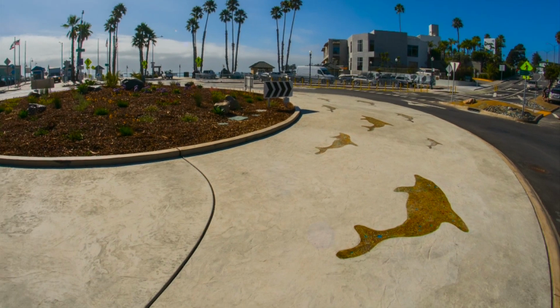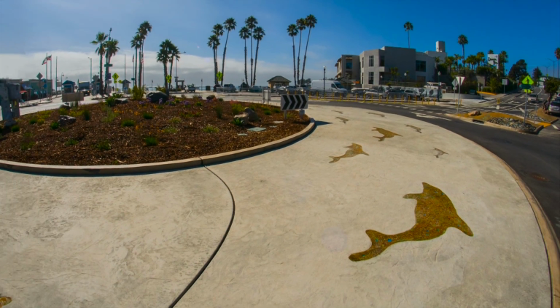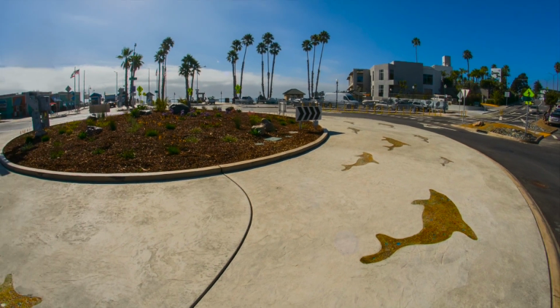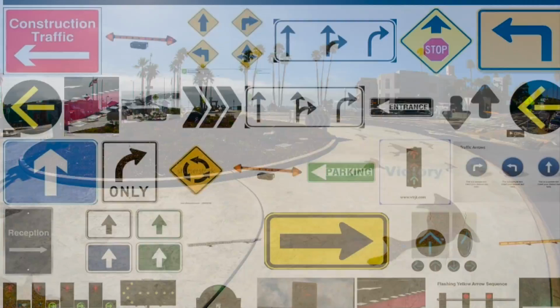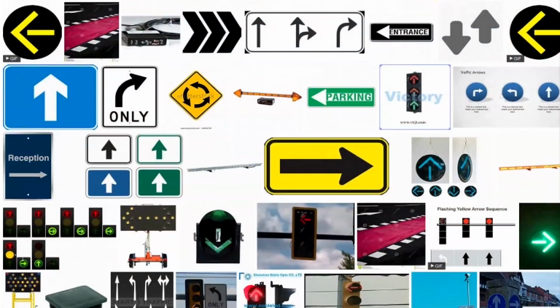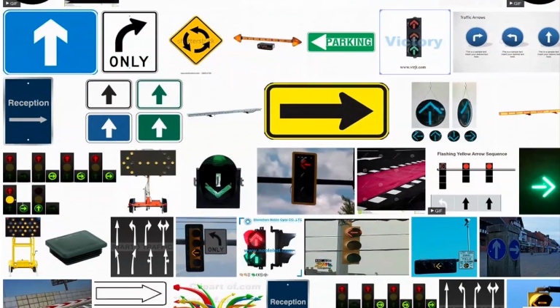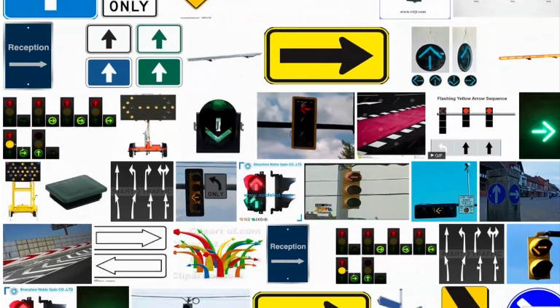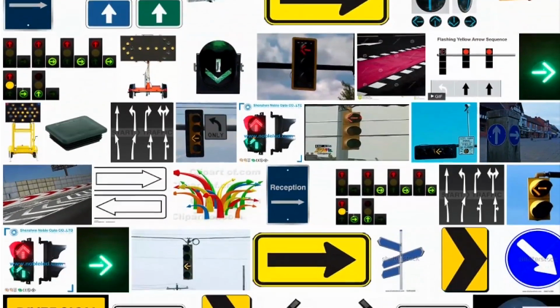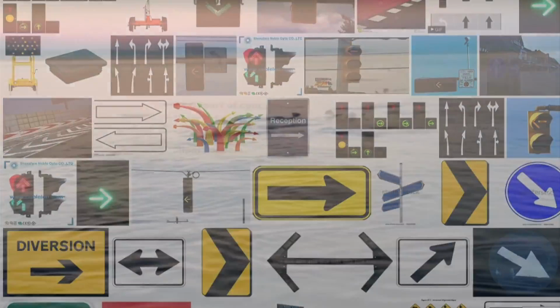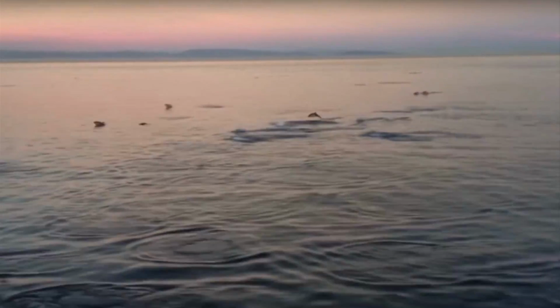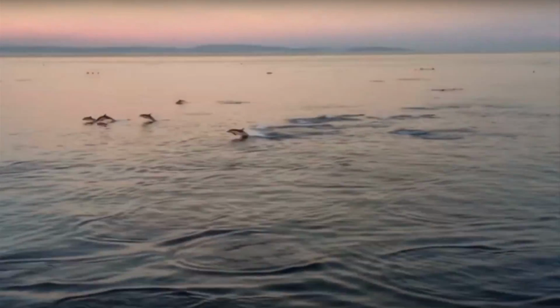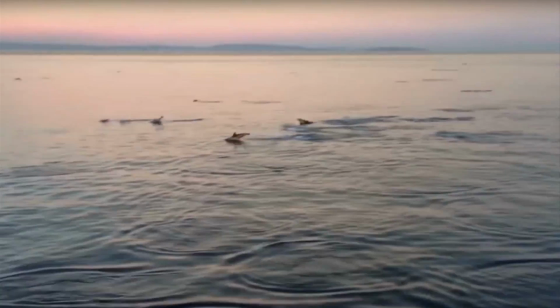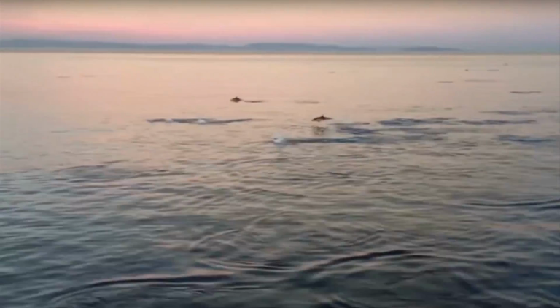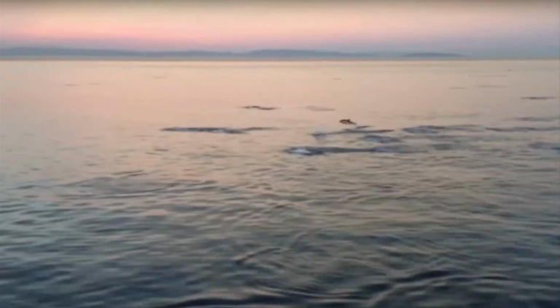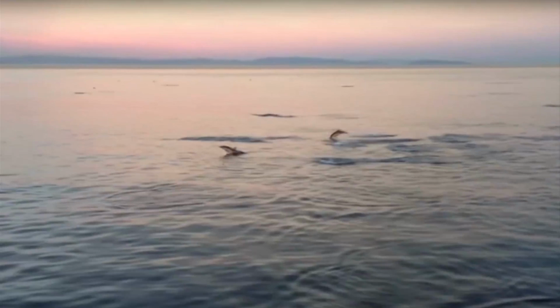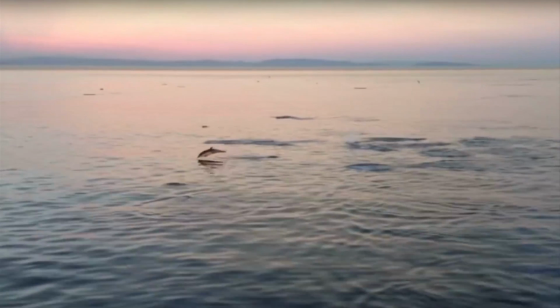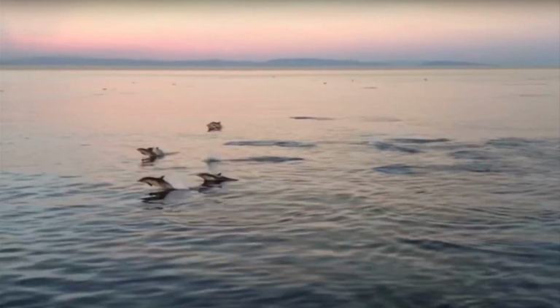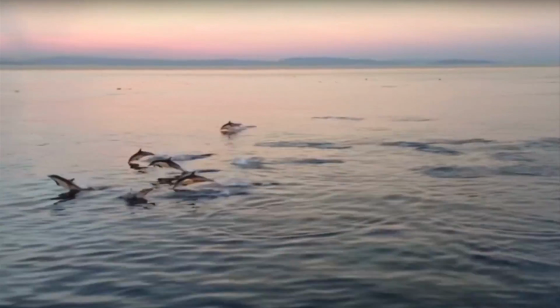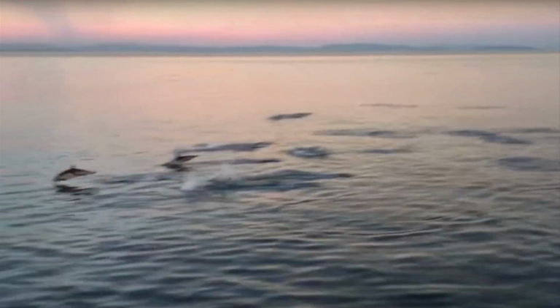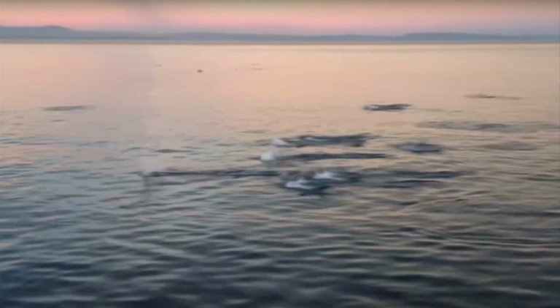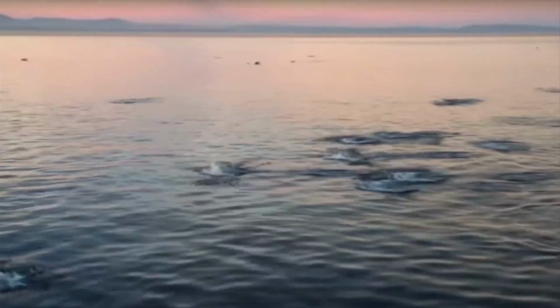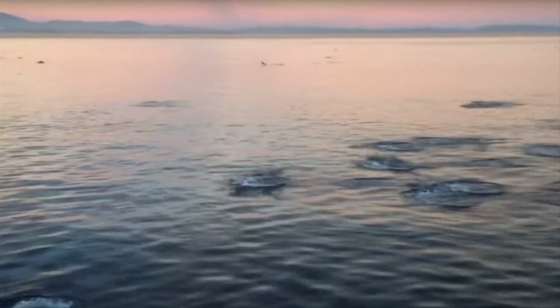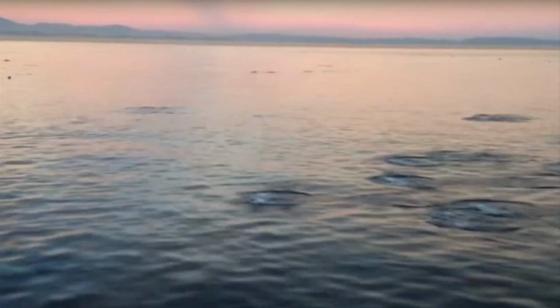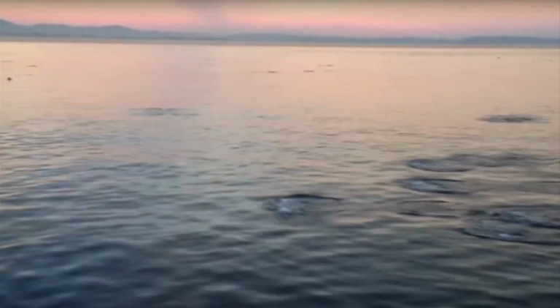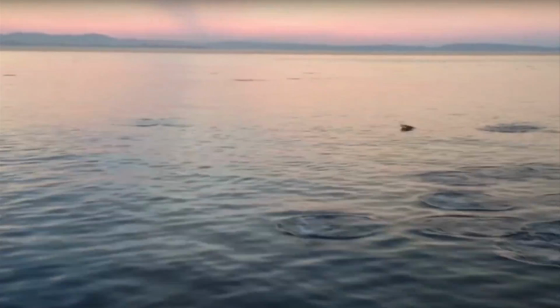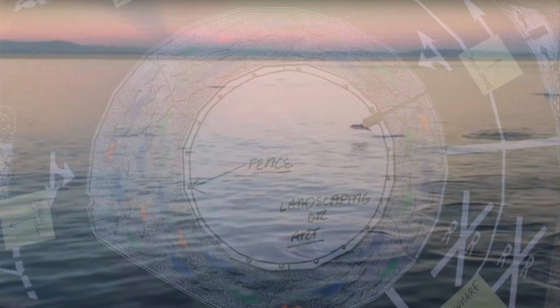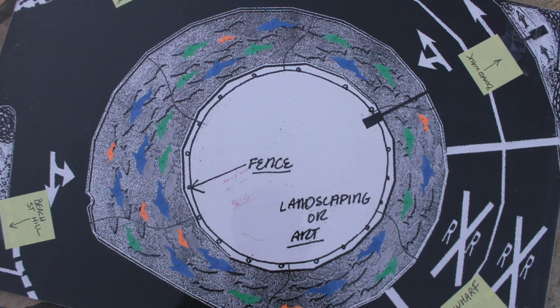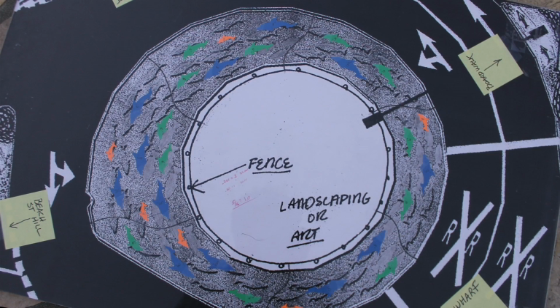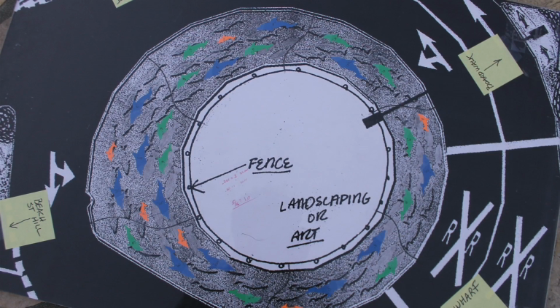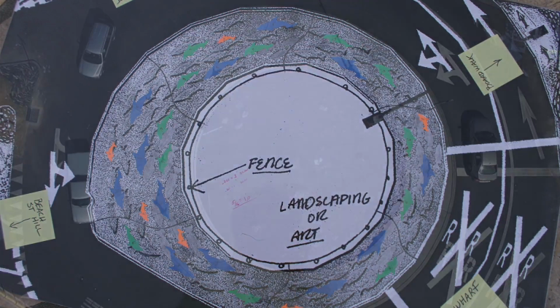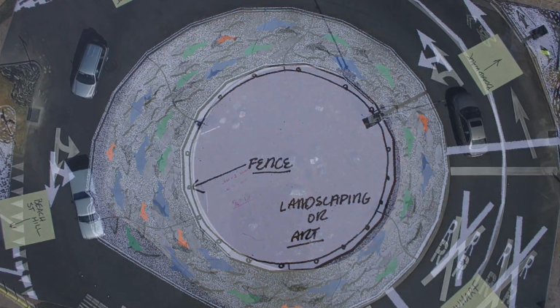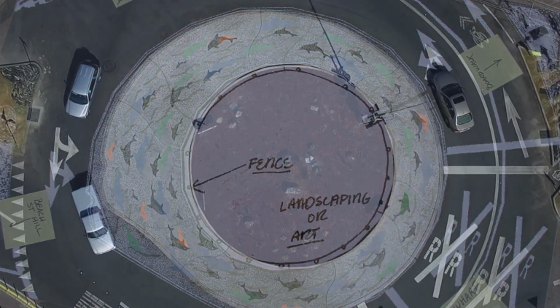Rather than make ugly arrows to direct vehicles, I suggested that we use leaping dolphins to indicate the flow of traffic. The process began with a concept layout drawn to scale.